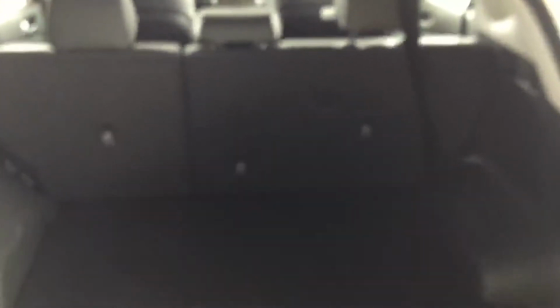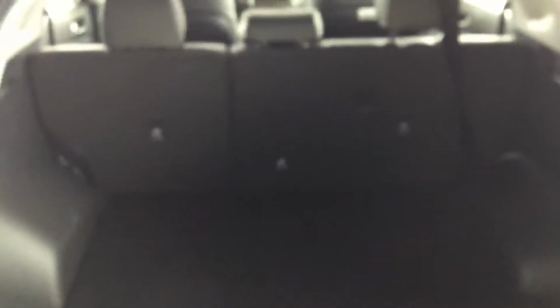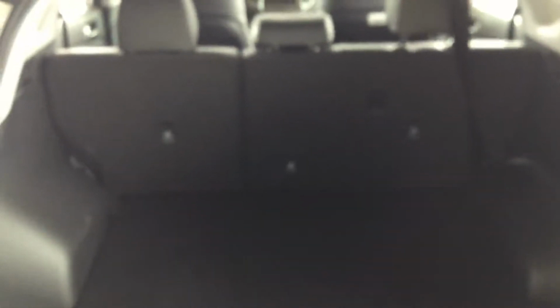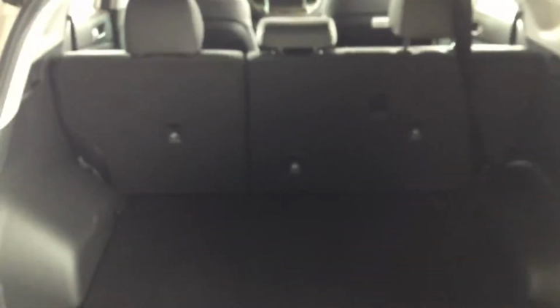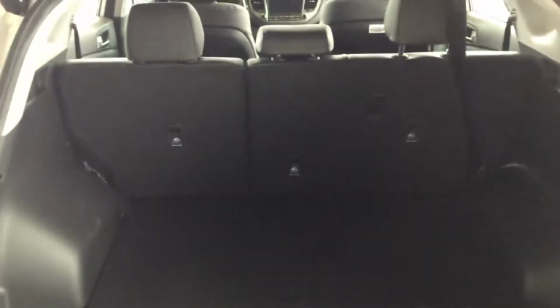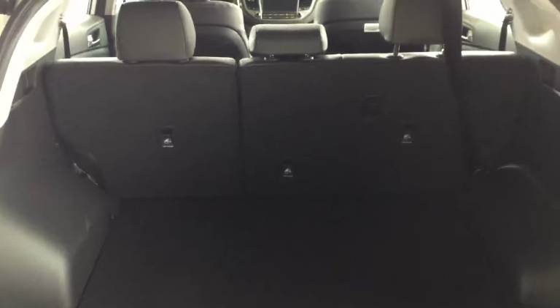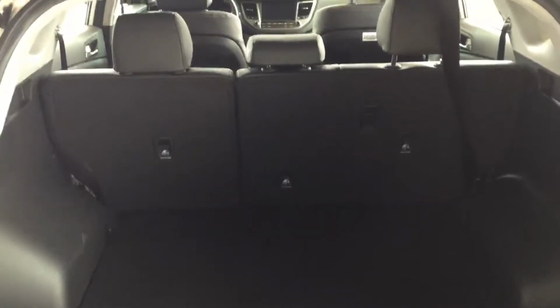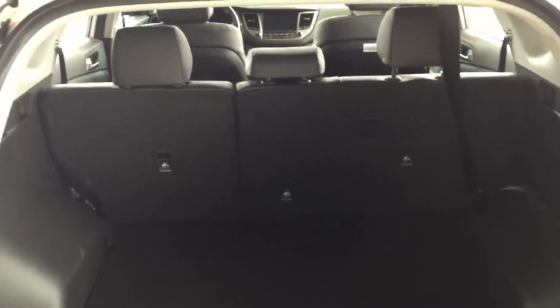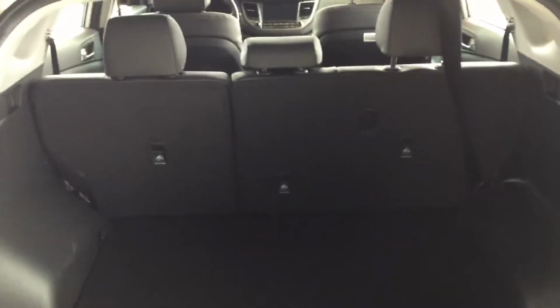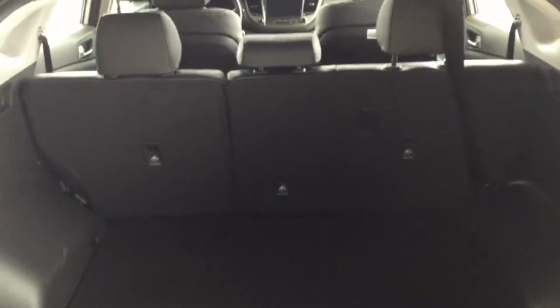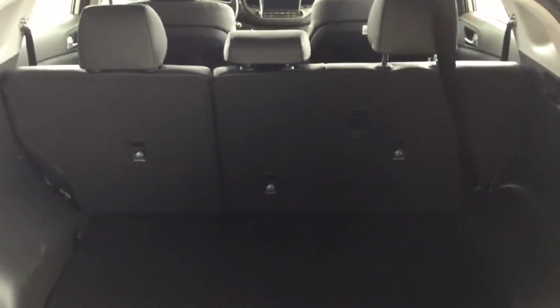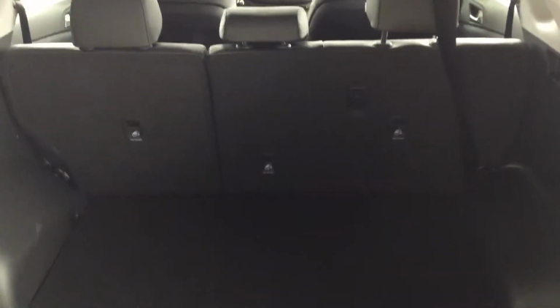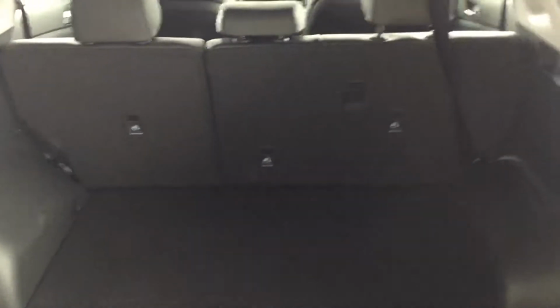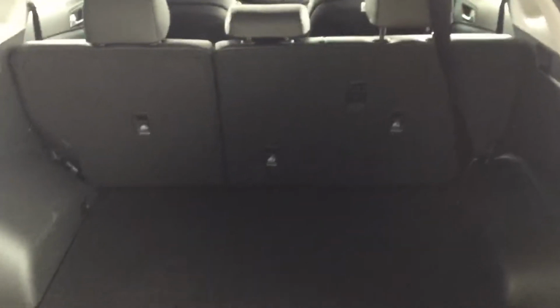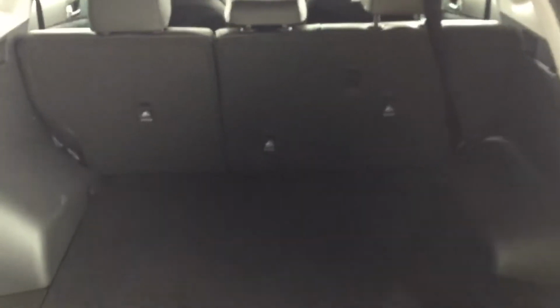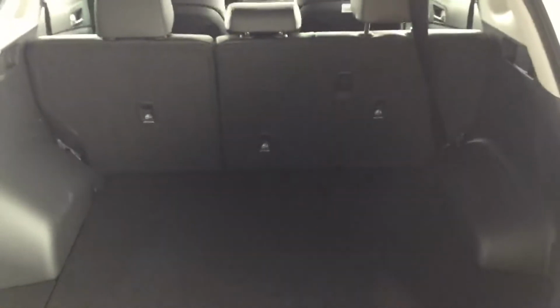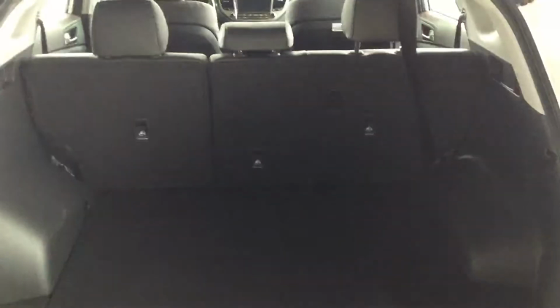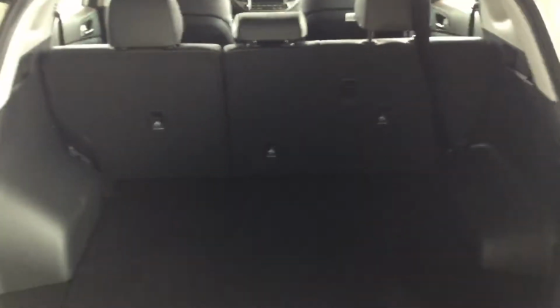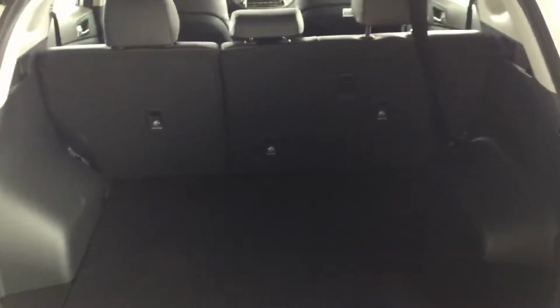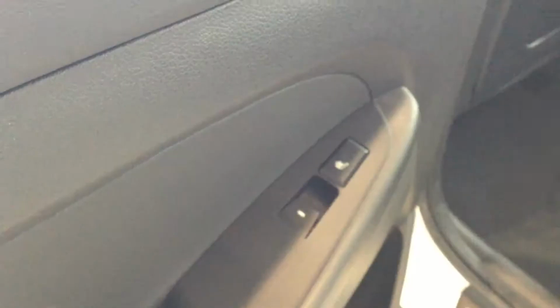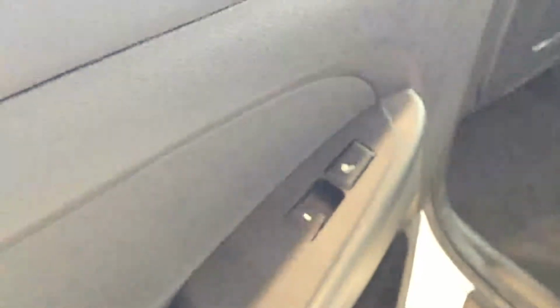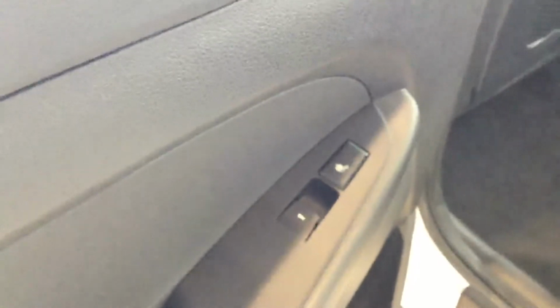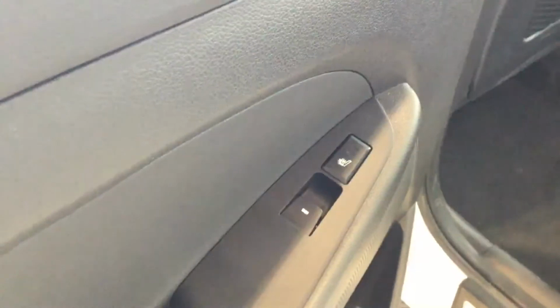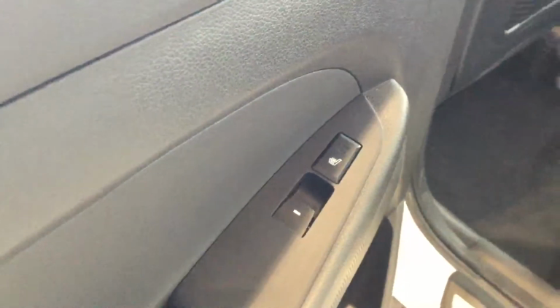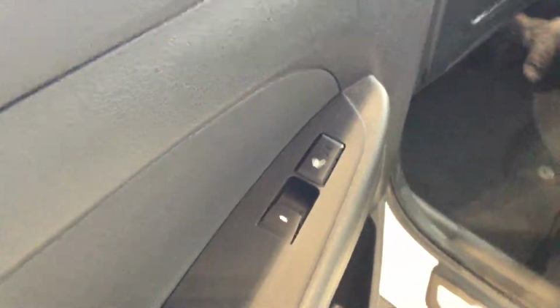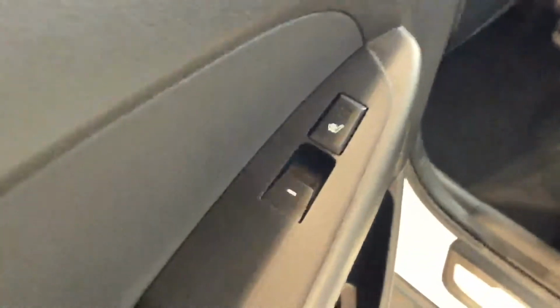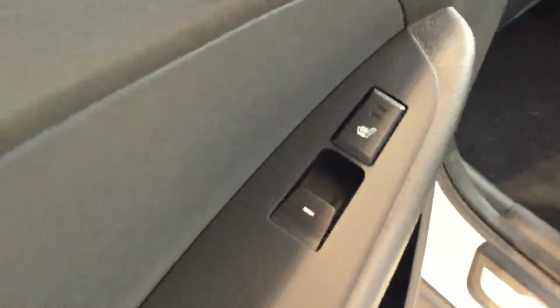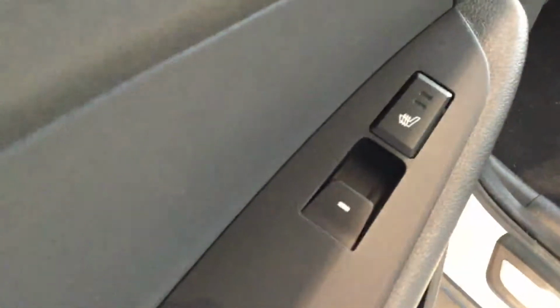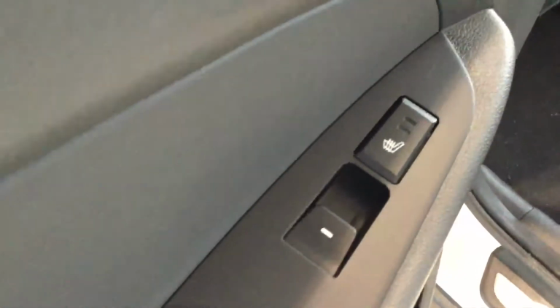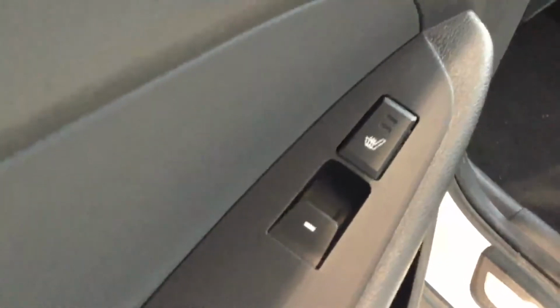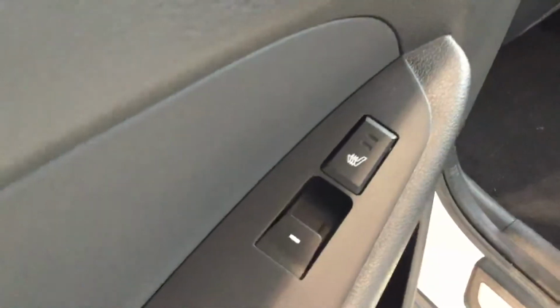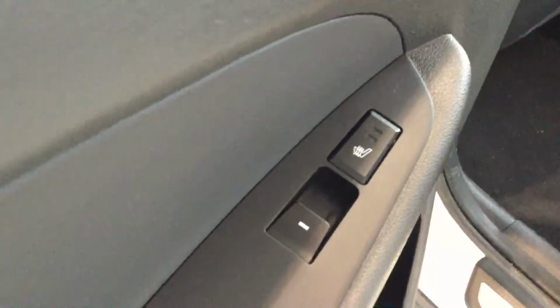Another awesome feature inside the Tucson is you get a 60-40 split bench seat, which makes the Tucson very versatile. And for the passengers in the rear seats, they do have rear heated seats.